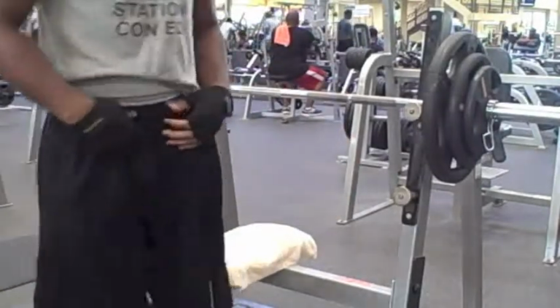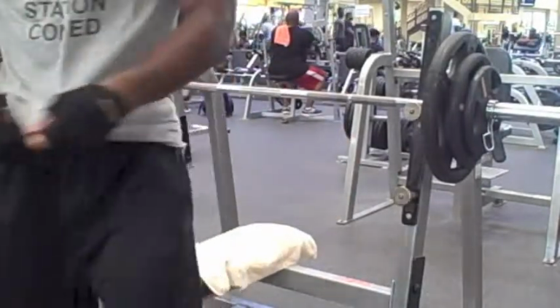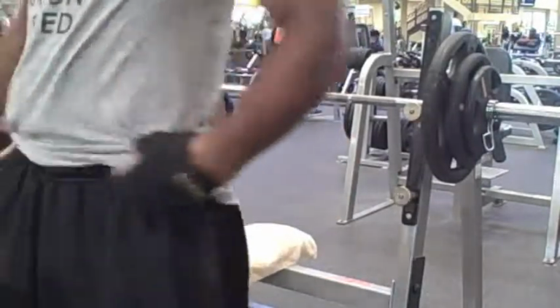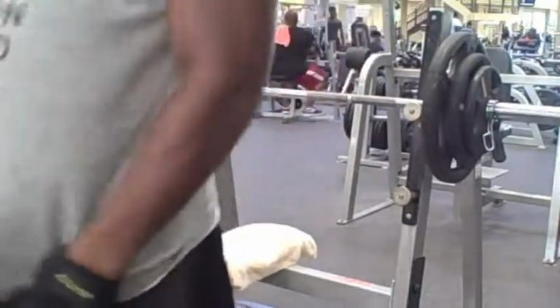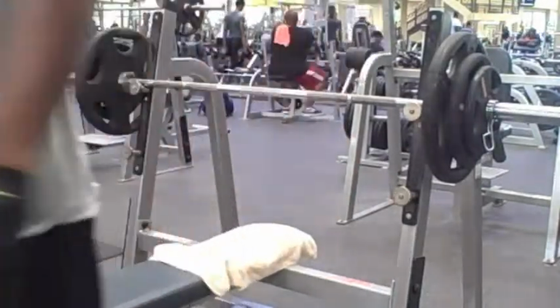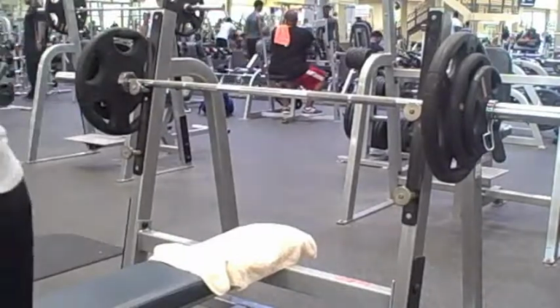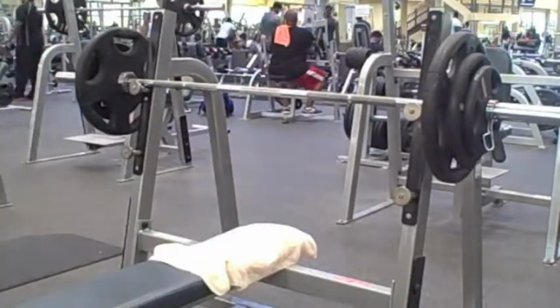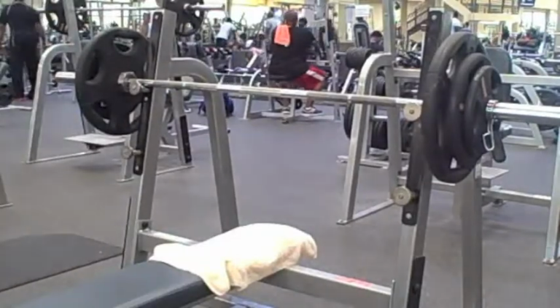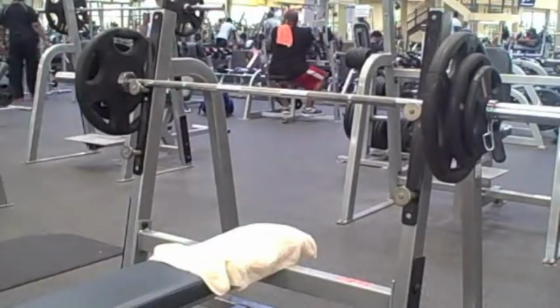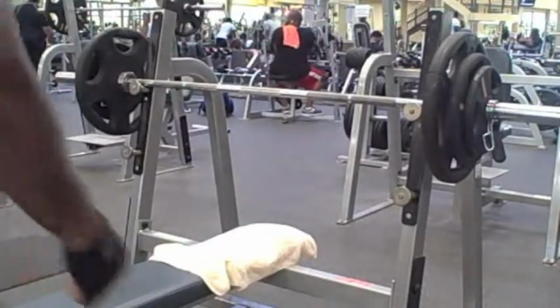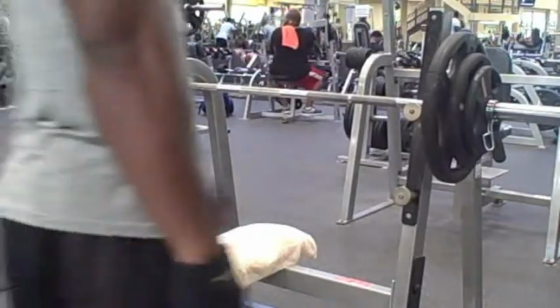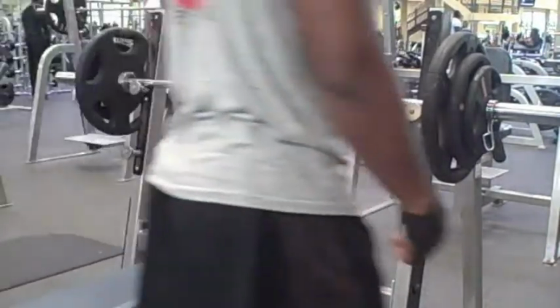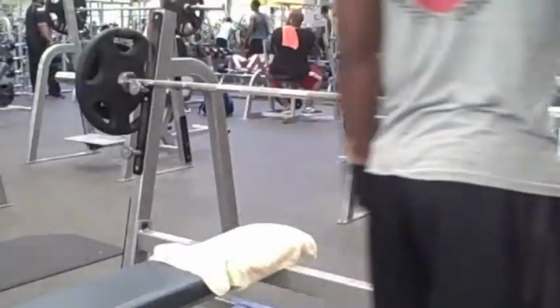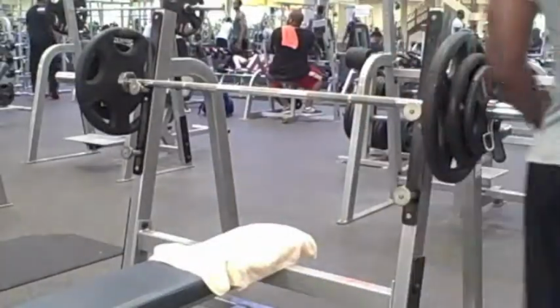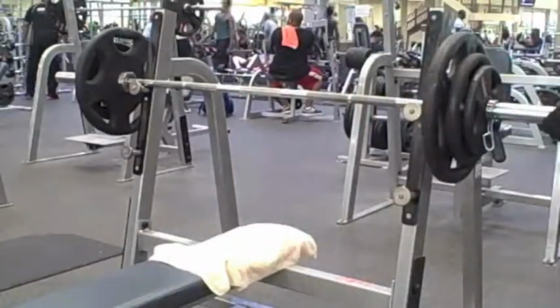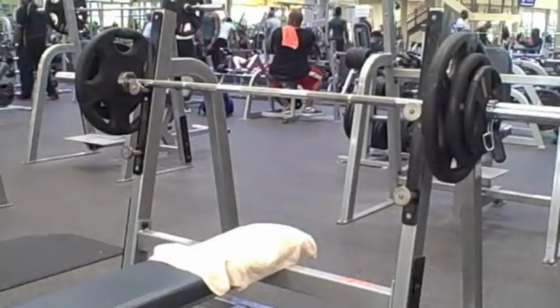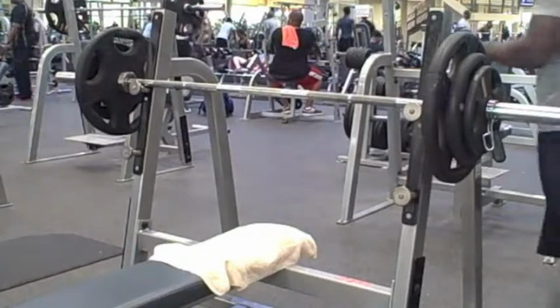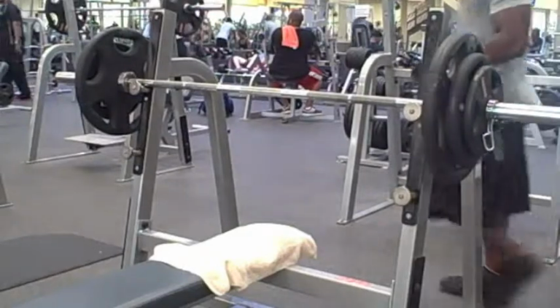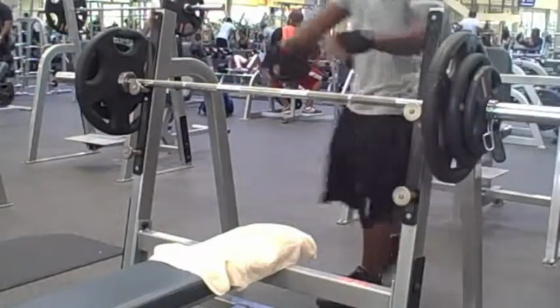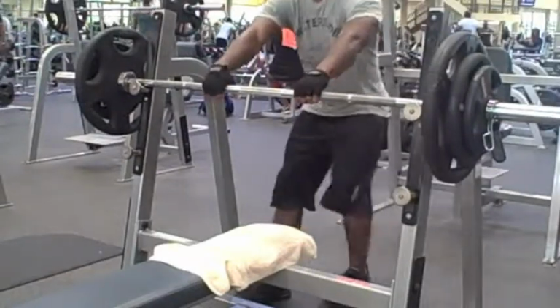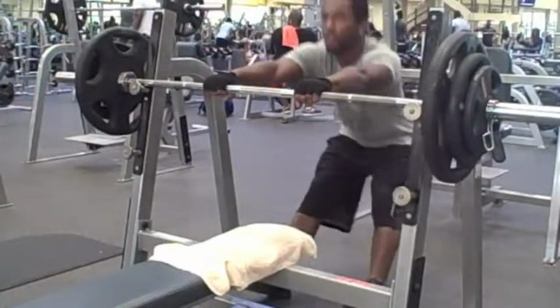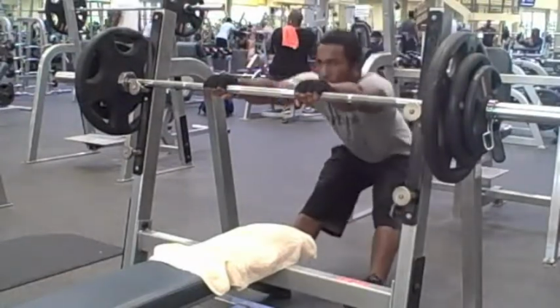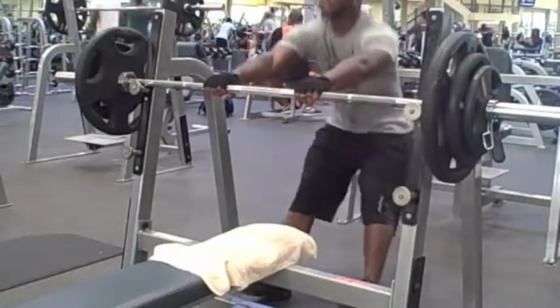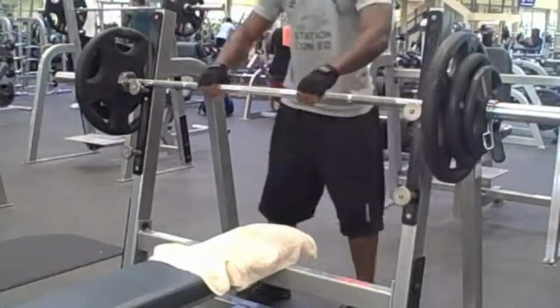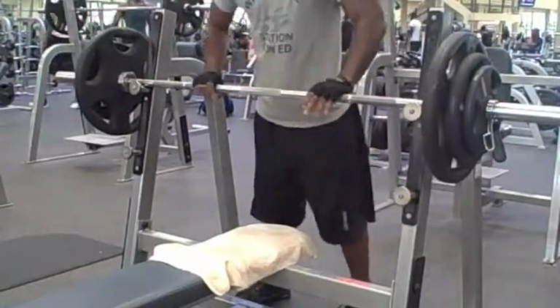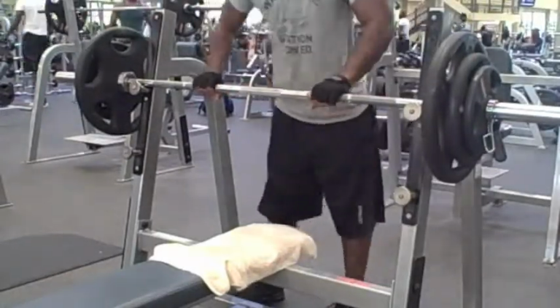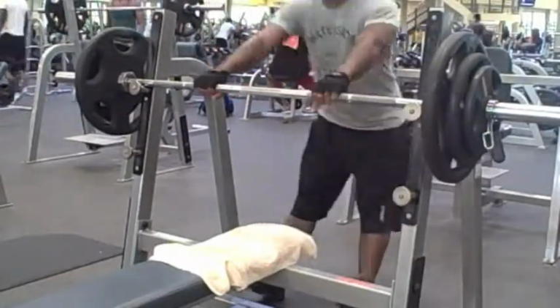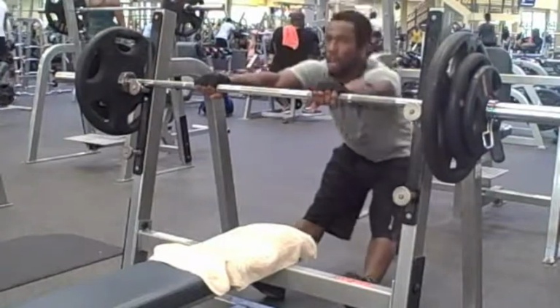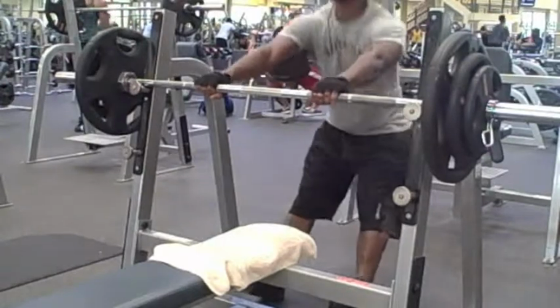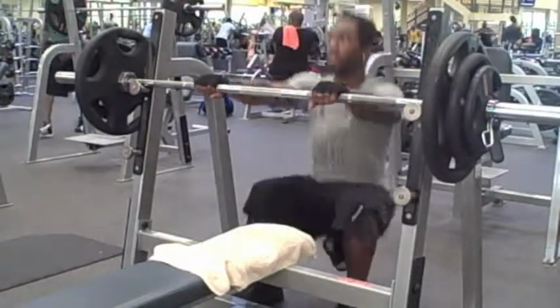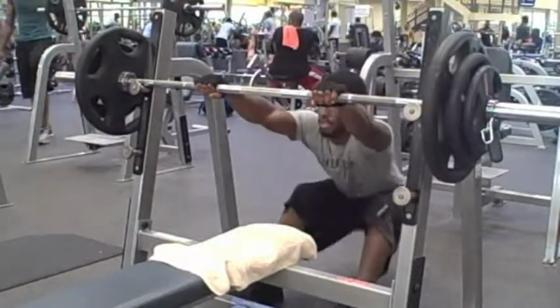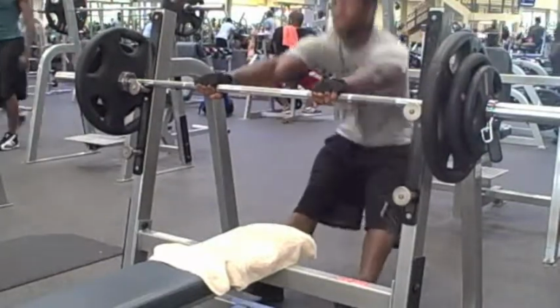I mean, now I can go 225 again, but when I made this video it was hard, man. It was real hard because my brother hasn't lifted in a minute — probably two months. I haven't worked out since probably a couple of weeks before school ended.